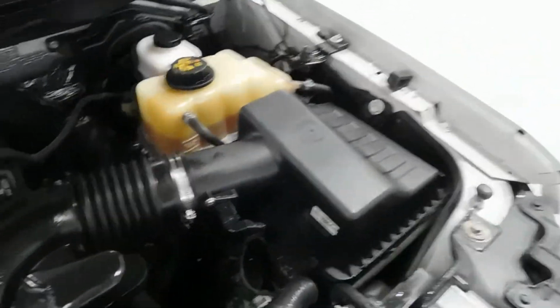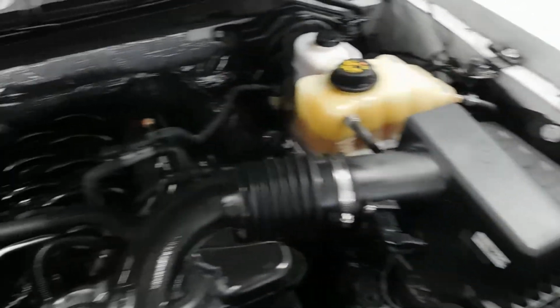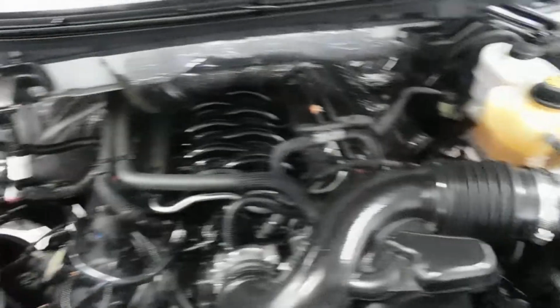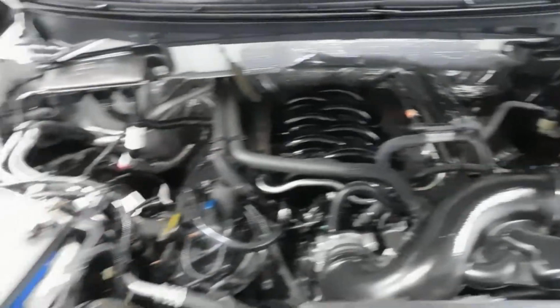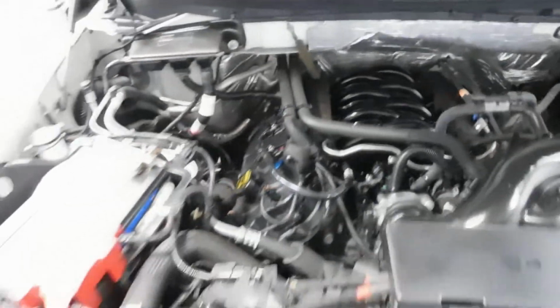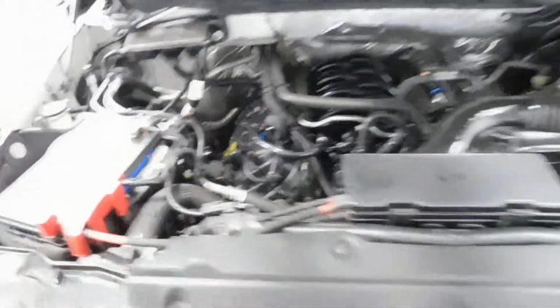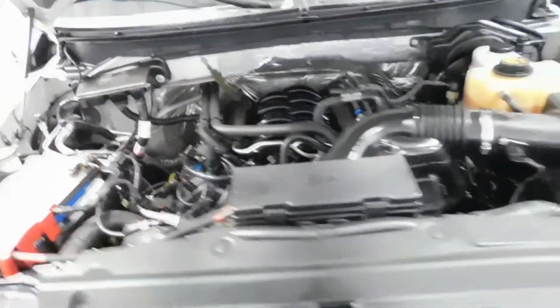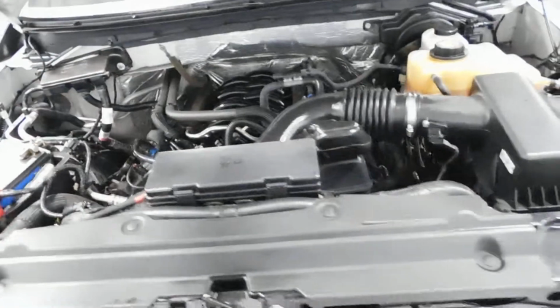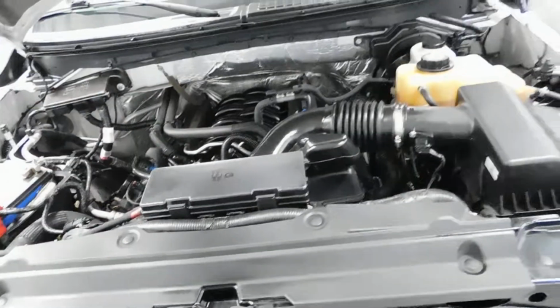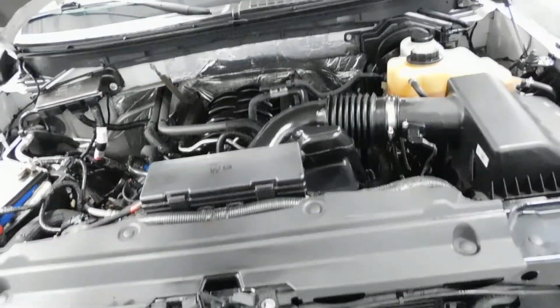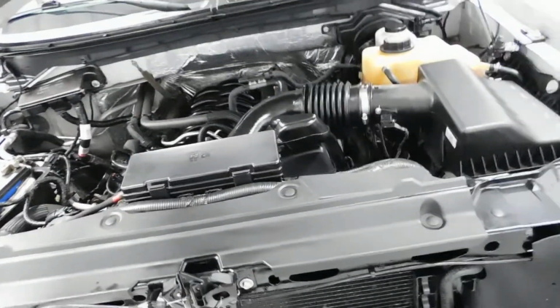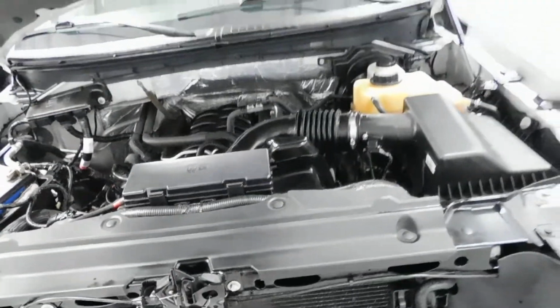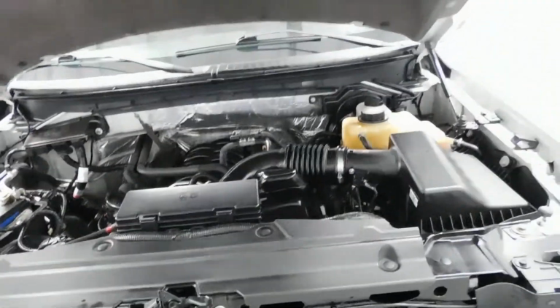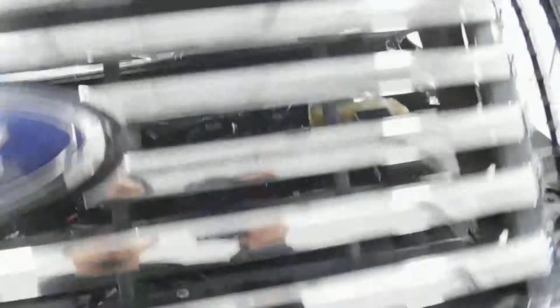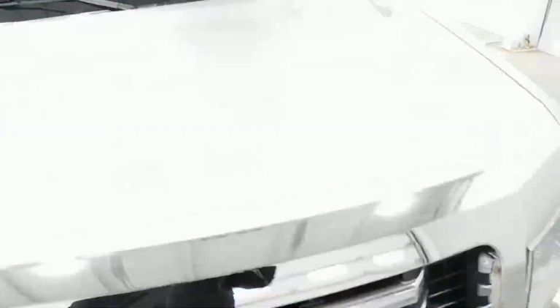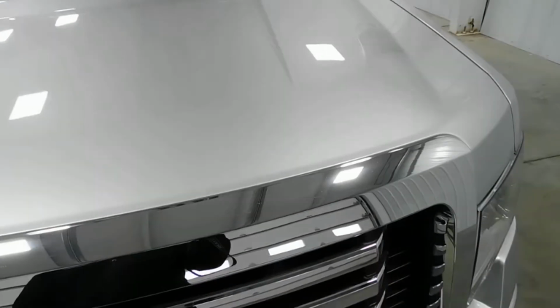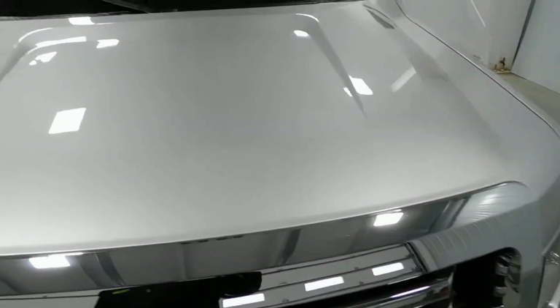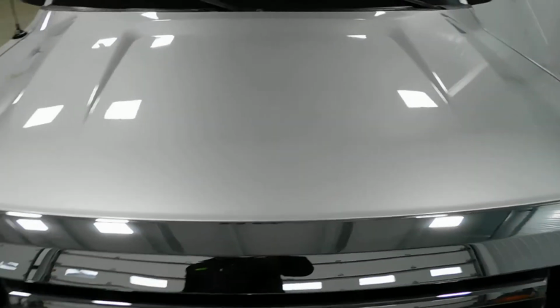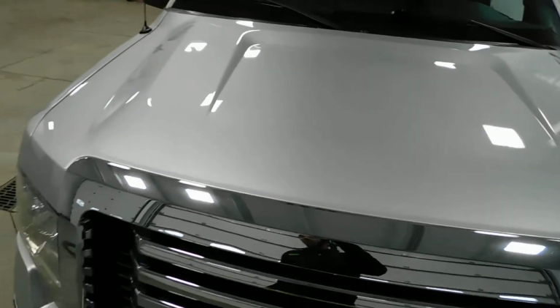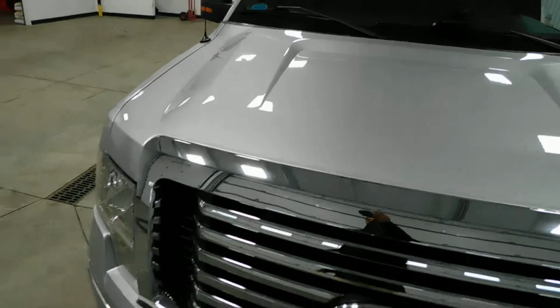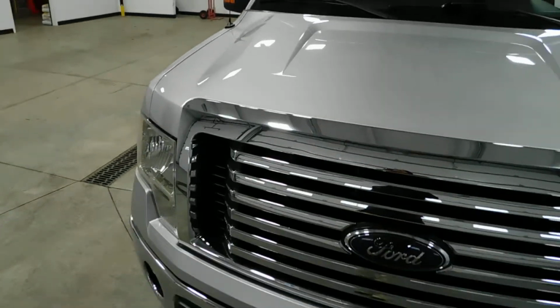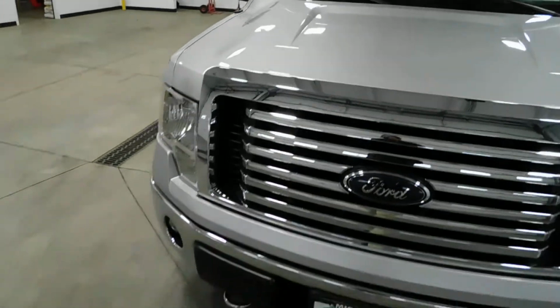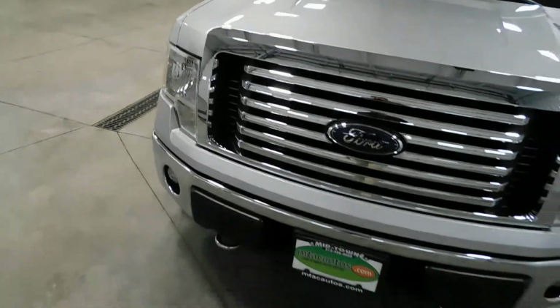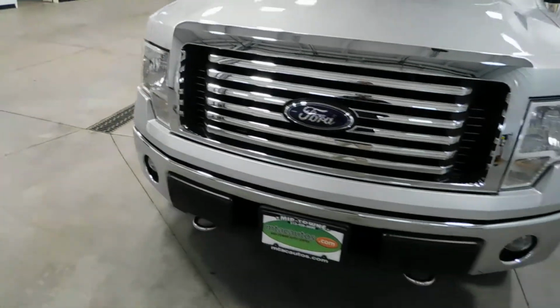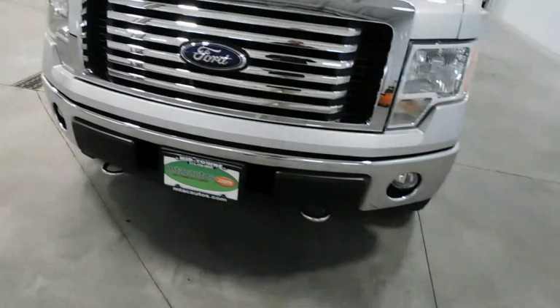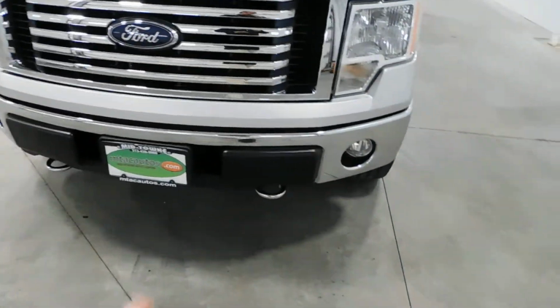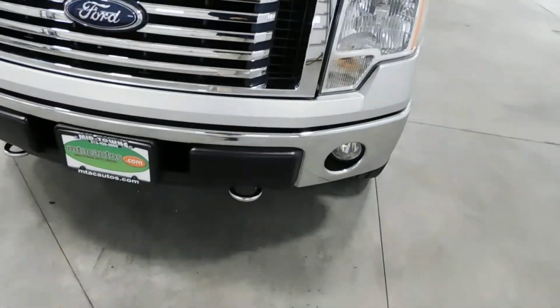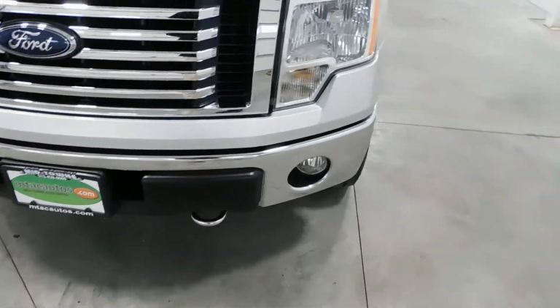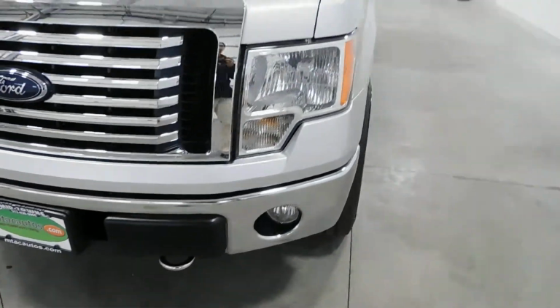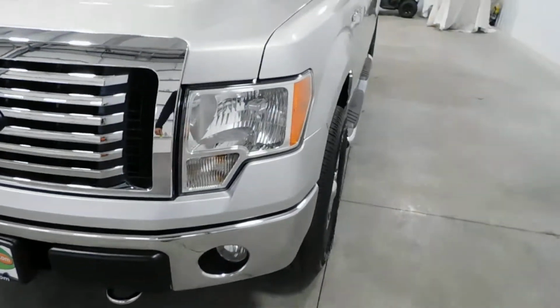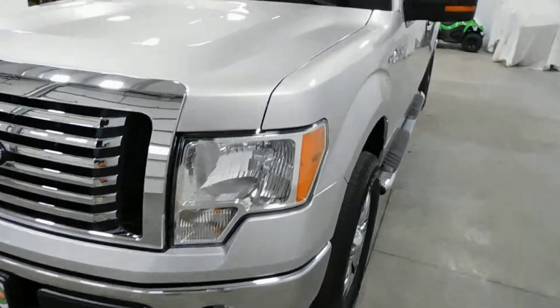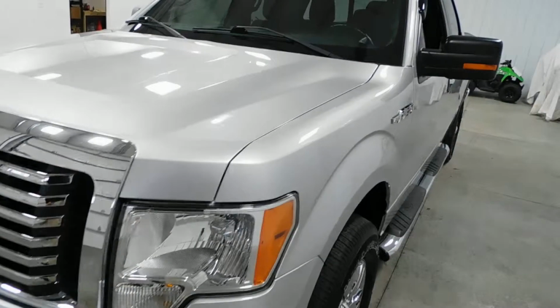You can see underneath the hood that it's very, very clean. It has the 5.0 liter V8 engine. It's not only clean underneath the hood, but also all around the vehicle. You see you've got your front tow hooks and your front fog lights.